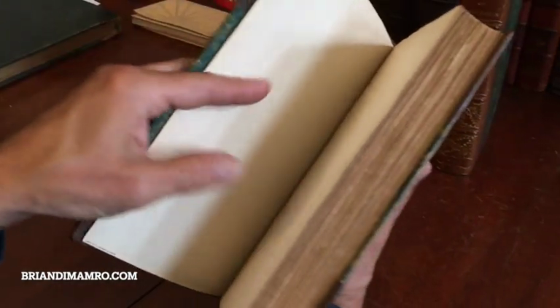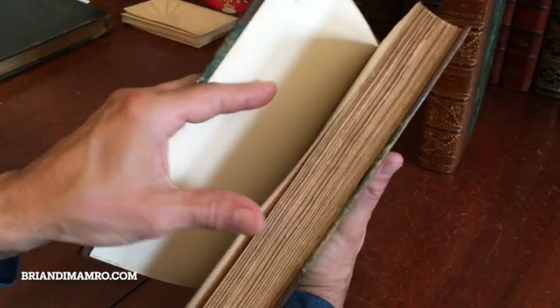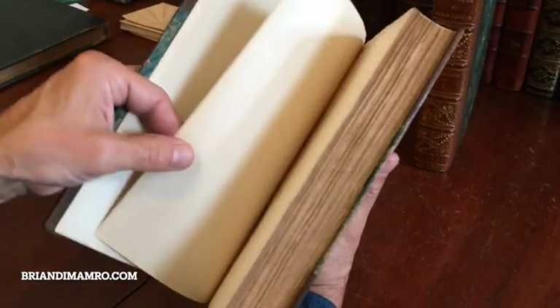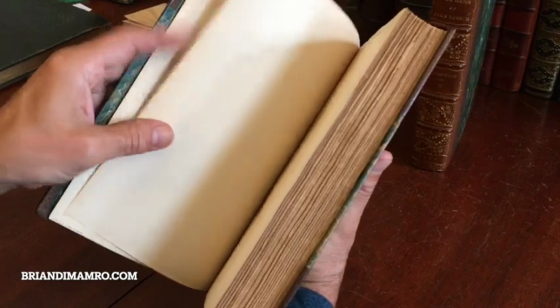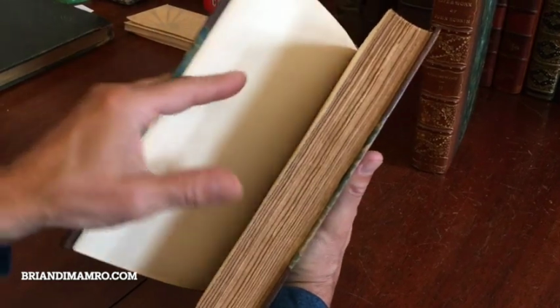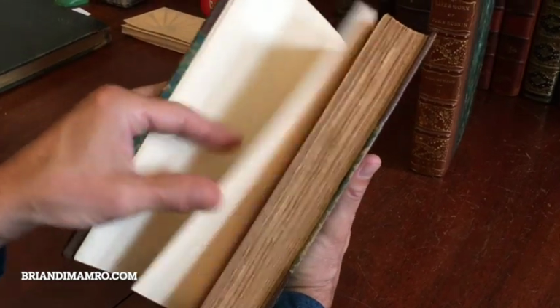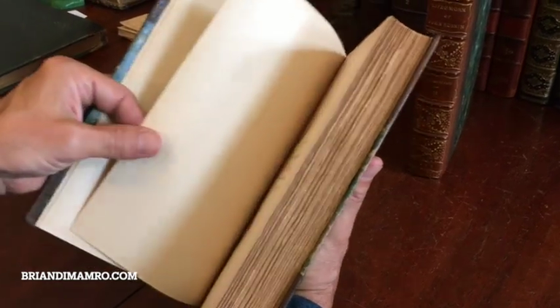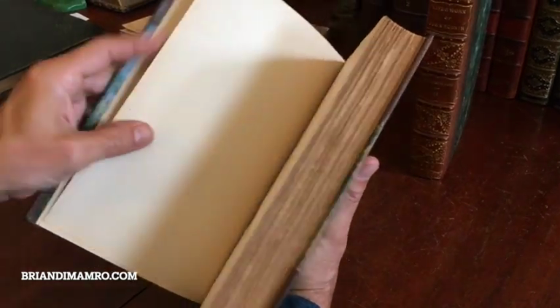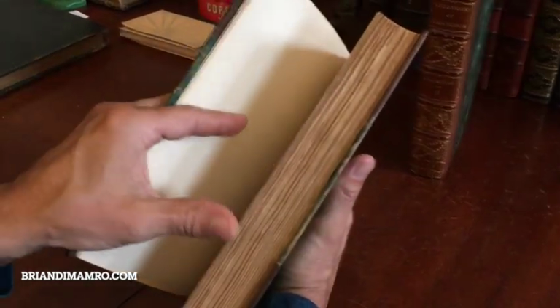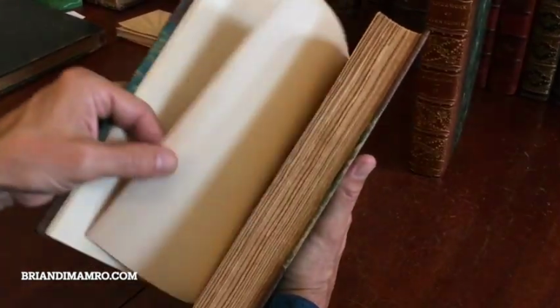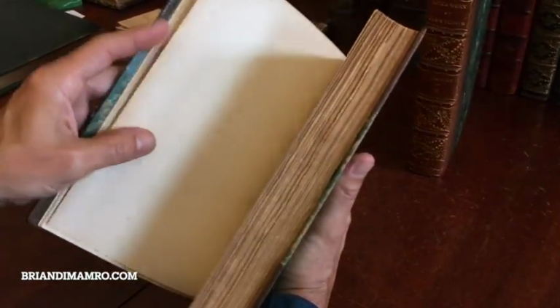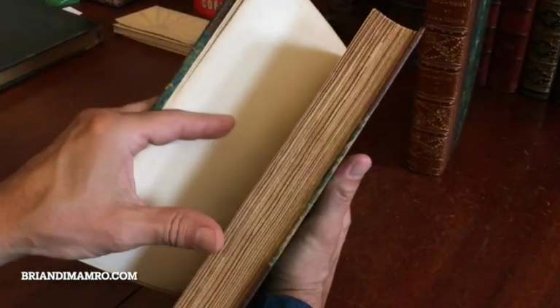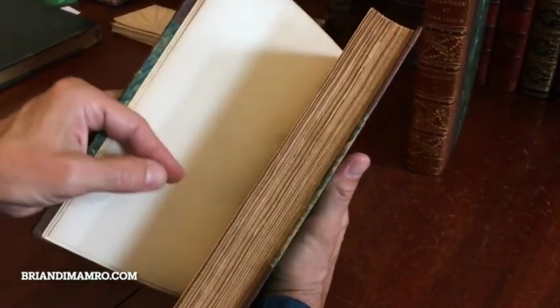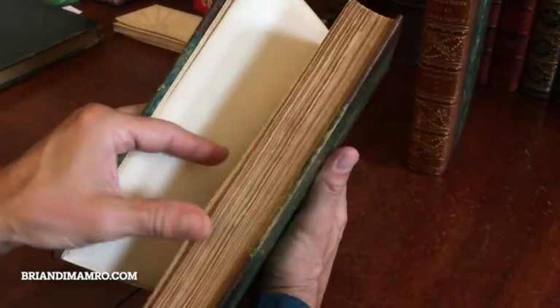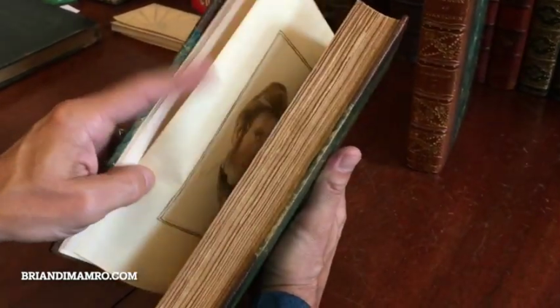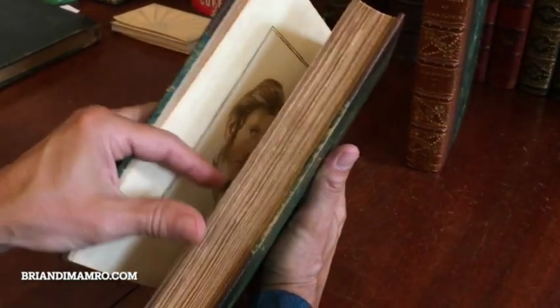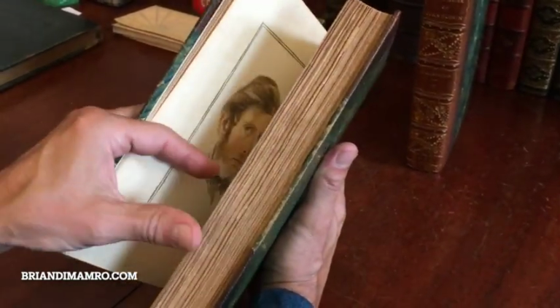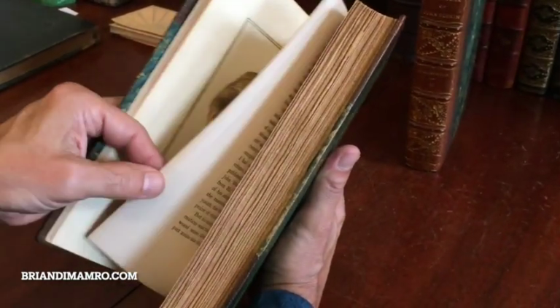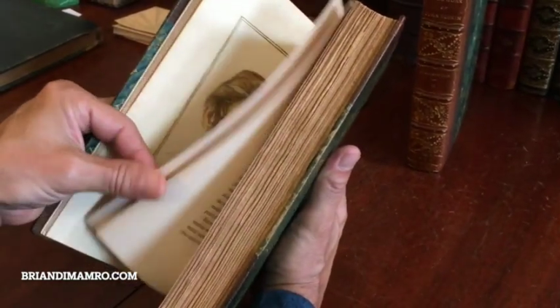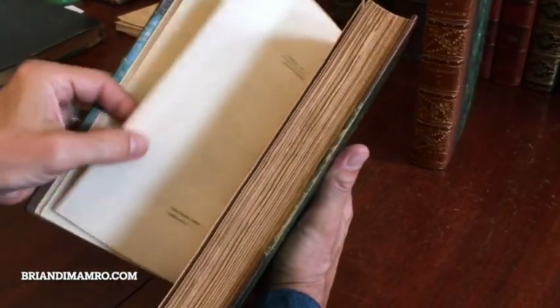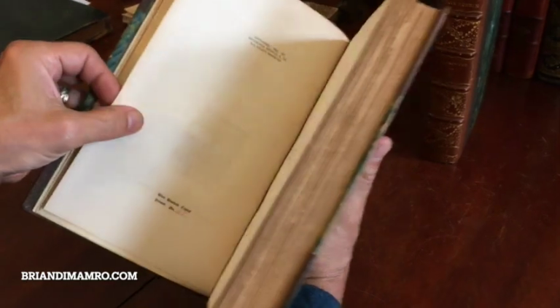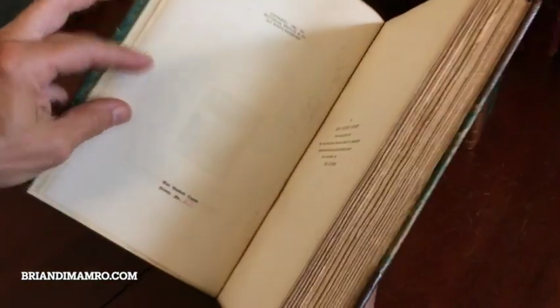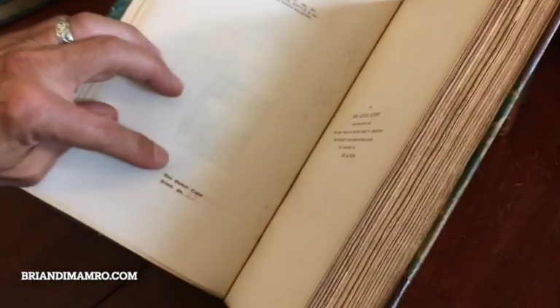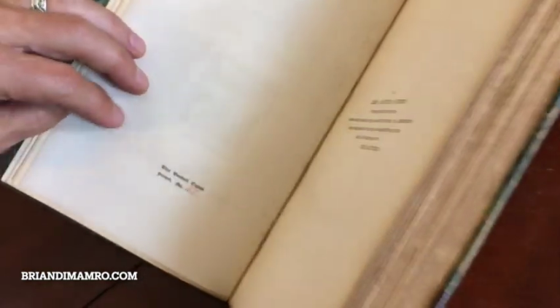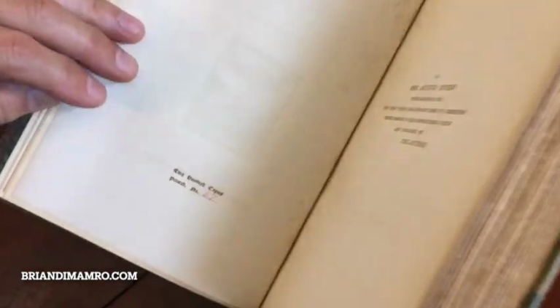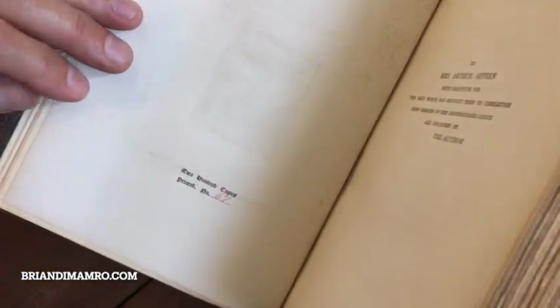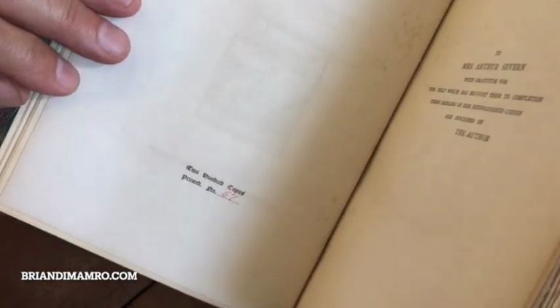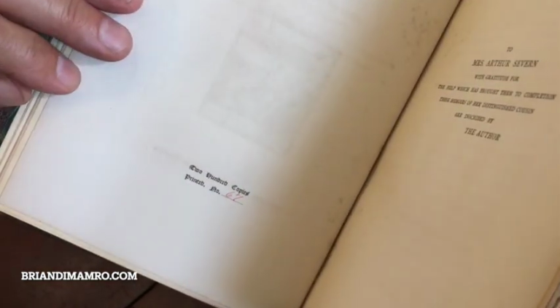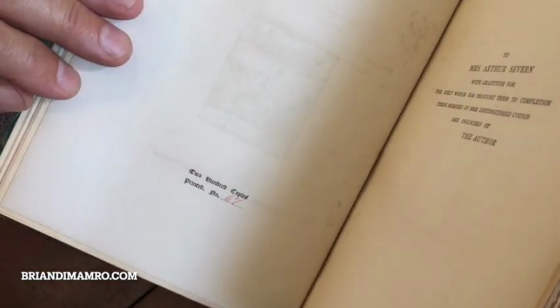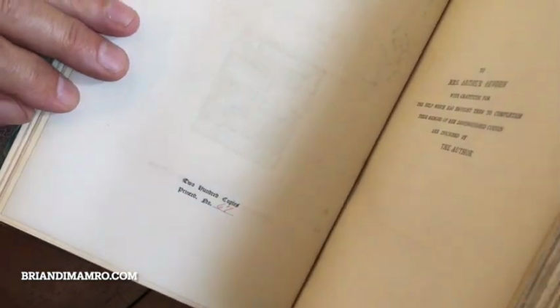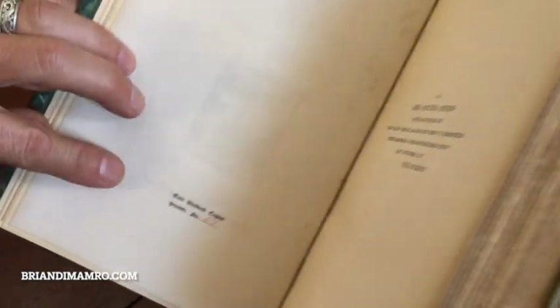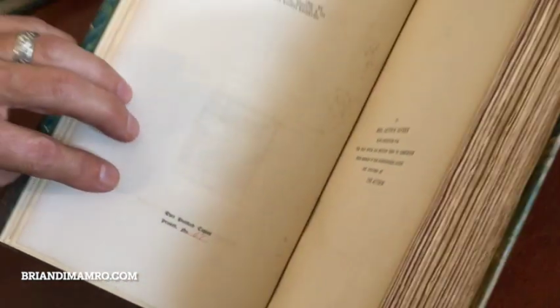It's also a limited edition. The limitation is to be found — I'll show you — right here. 200 copies. This is number 67.